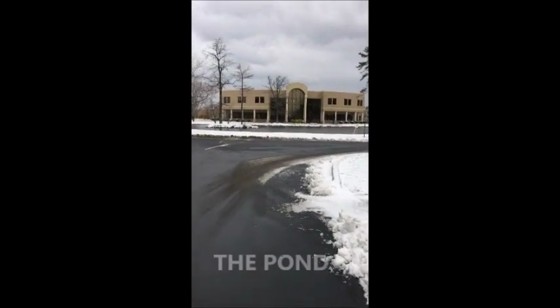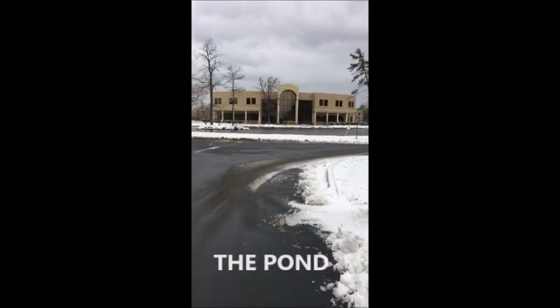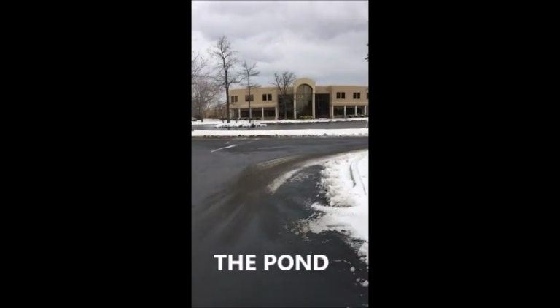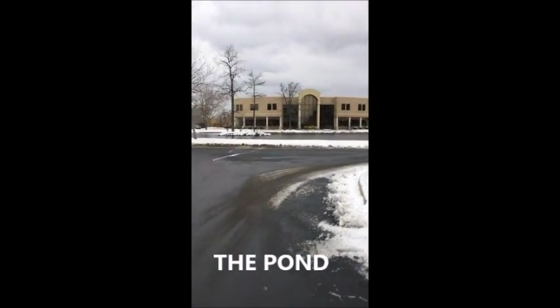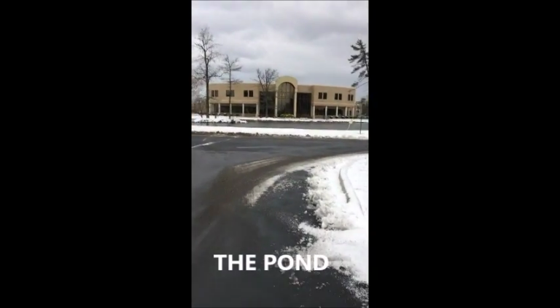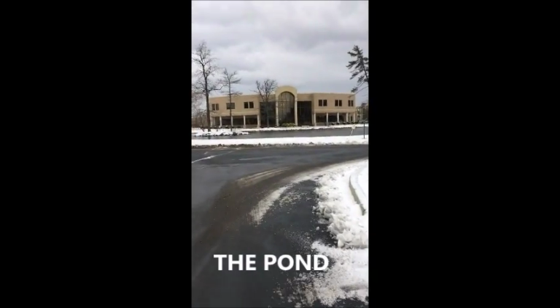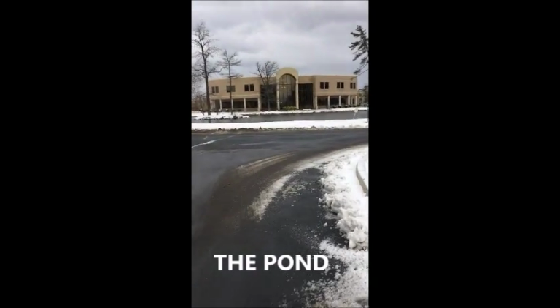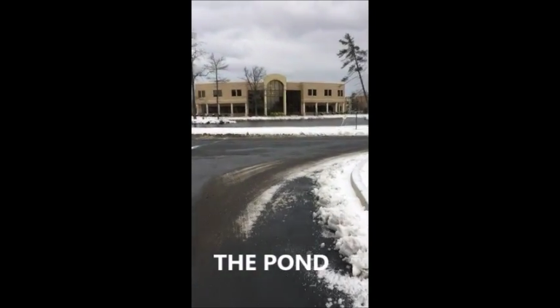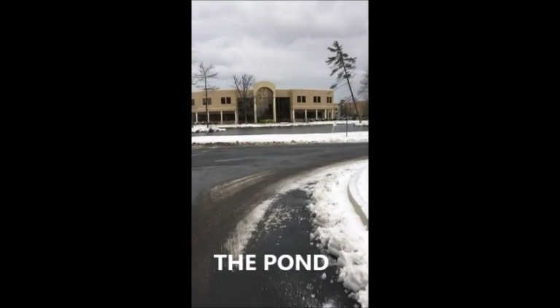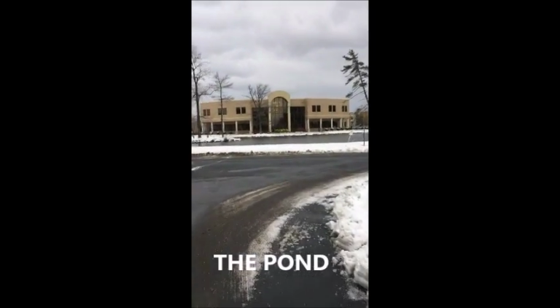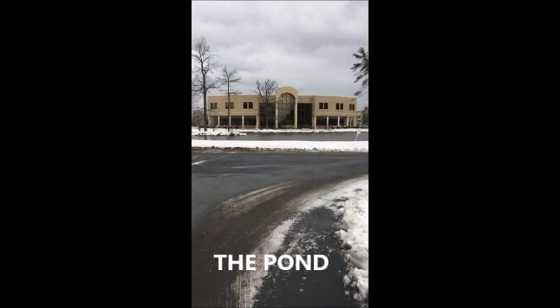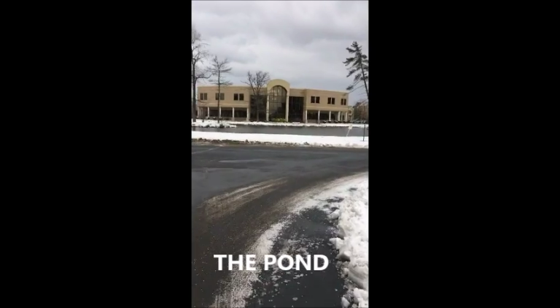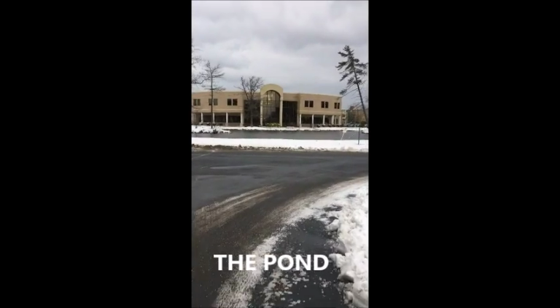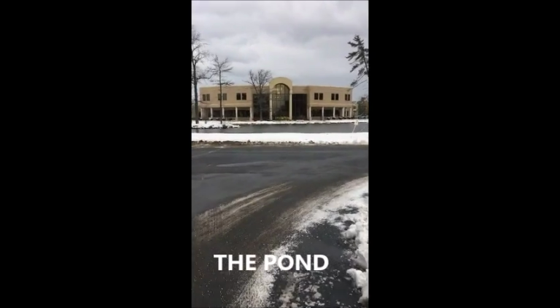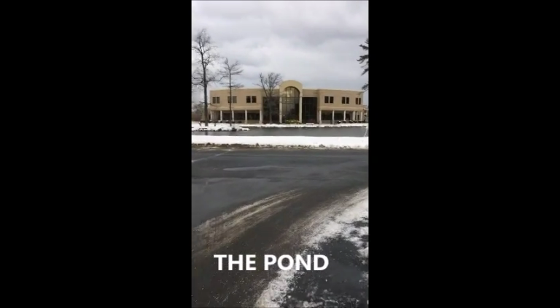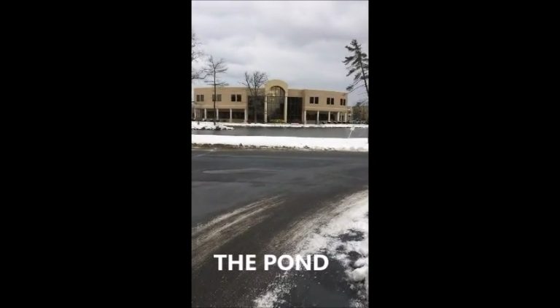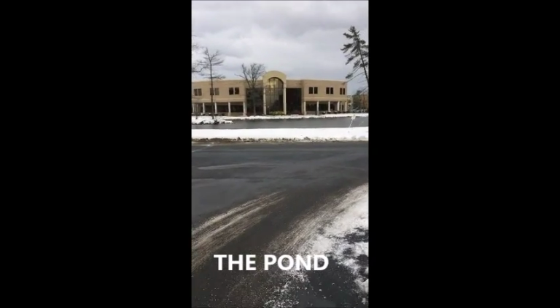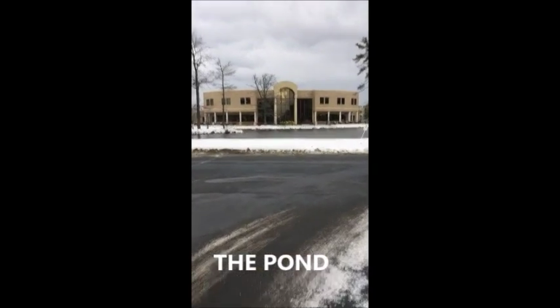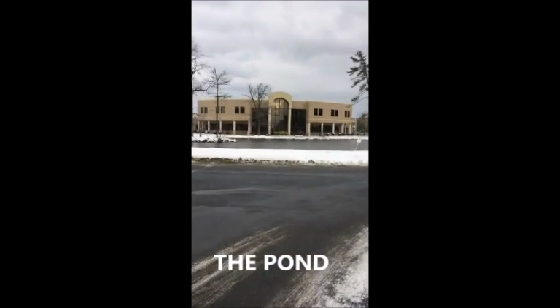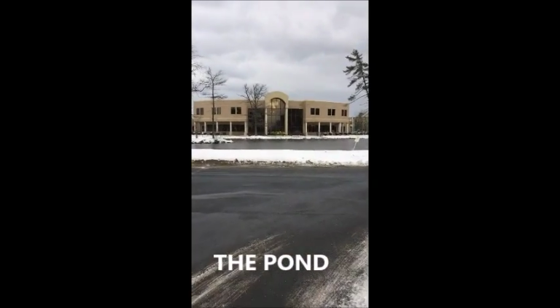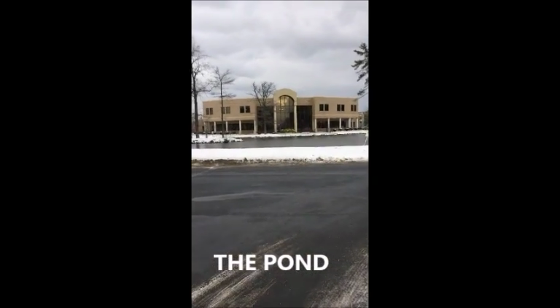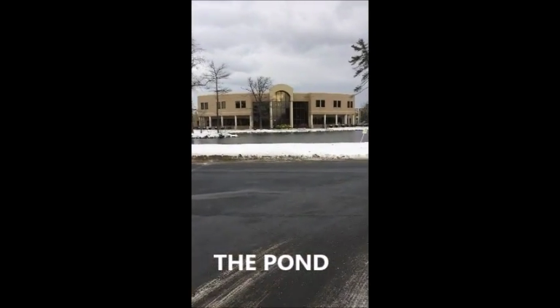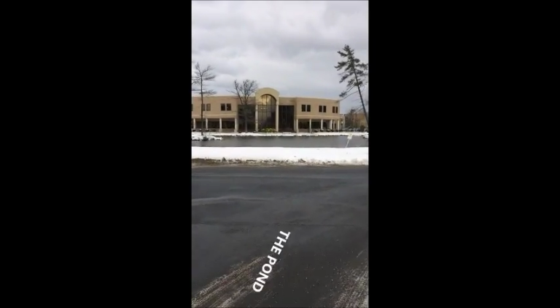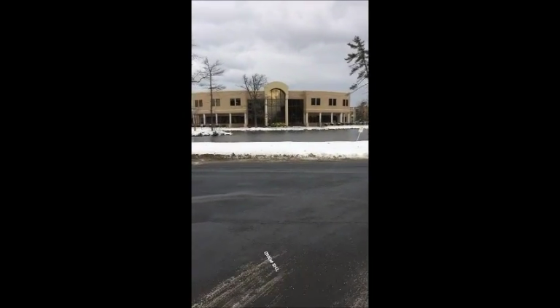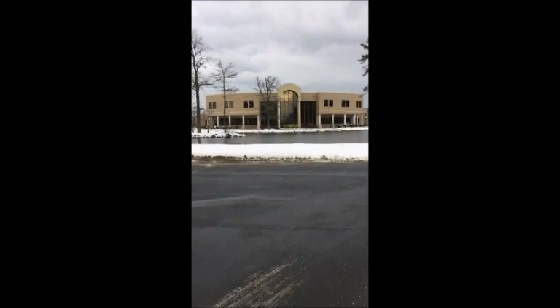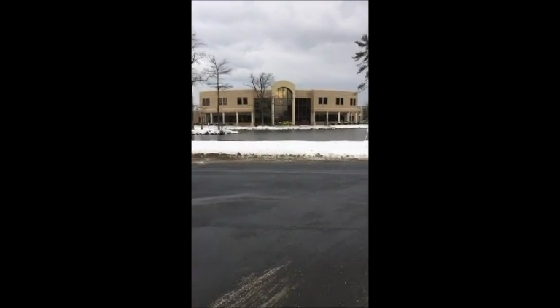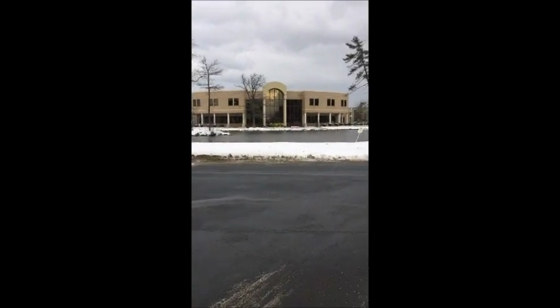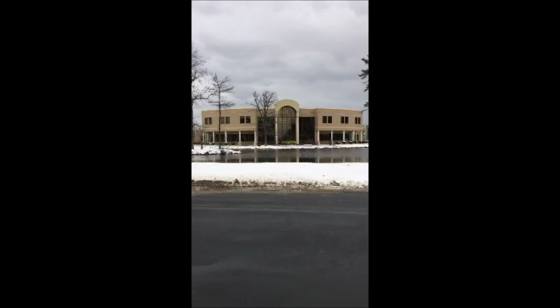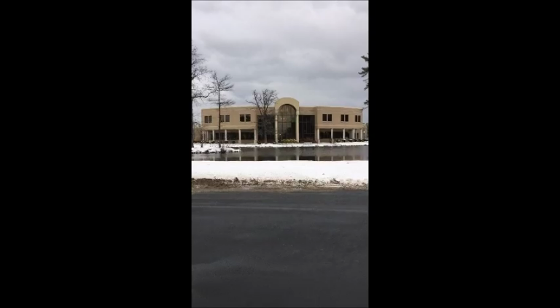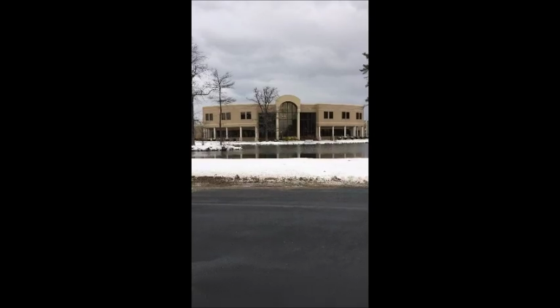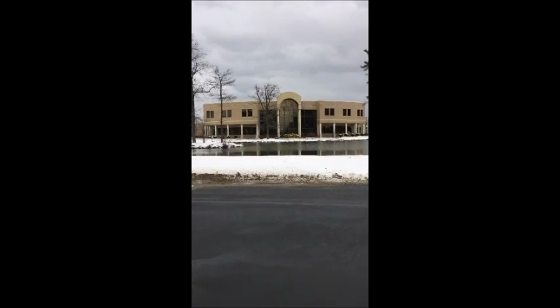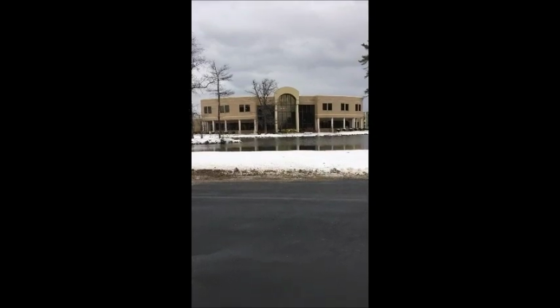Not technically our first stop, but the first thing you will see when you pull in to Hilbert is the pond, which is an iconic landmark located on campus.